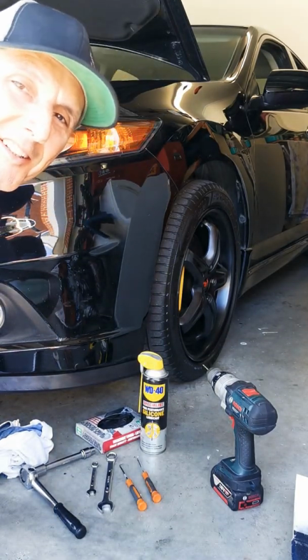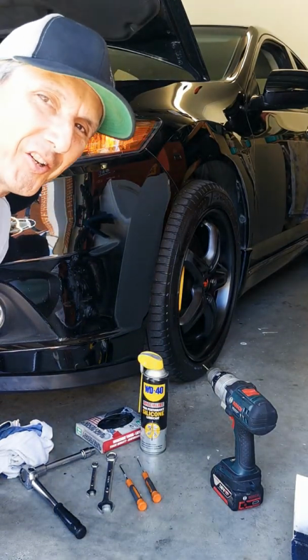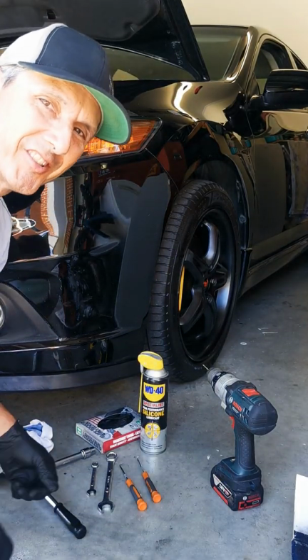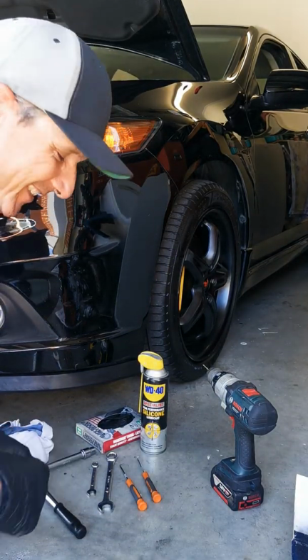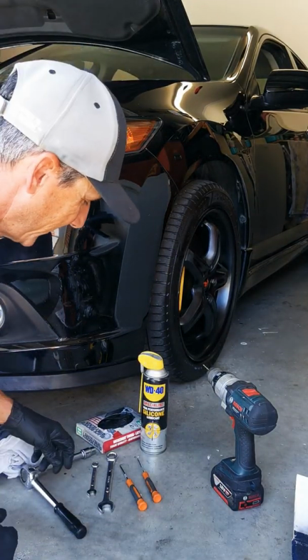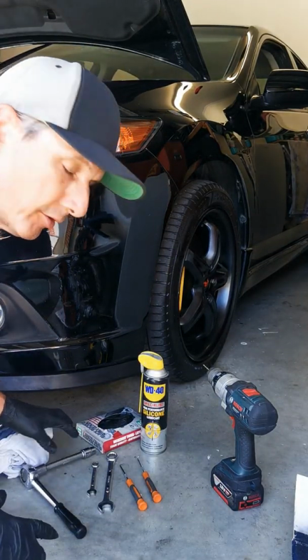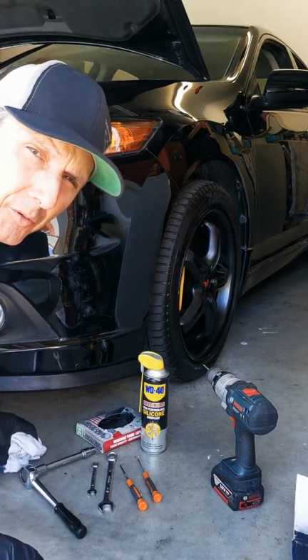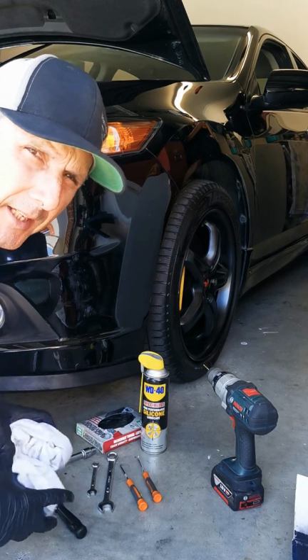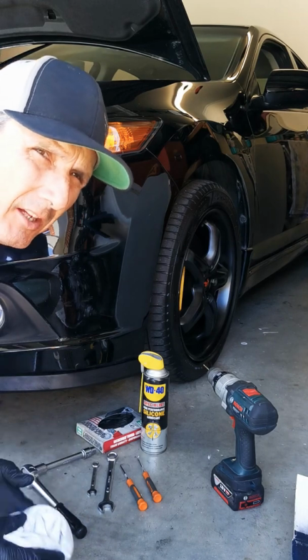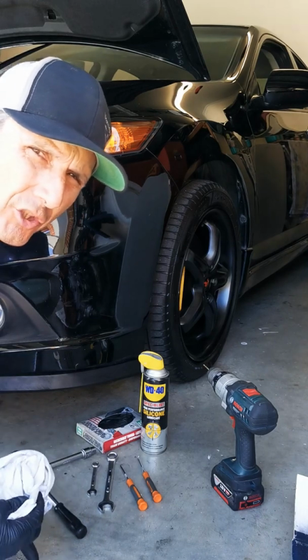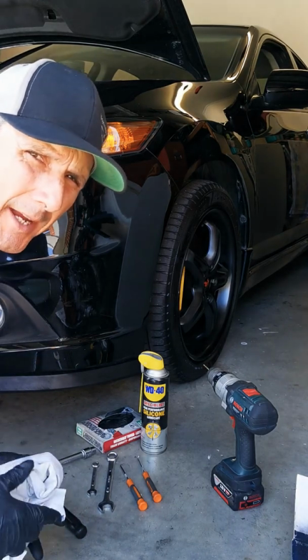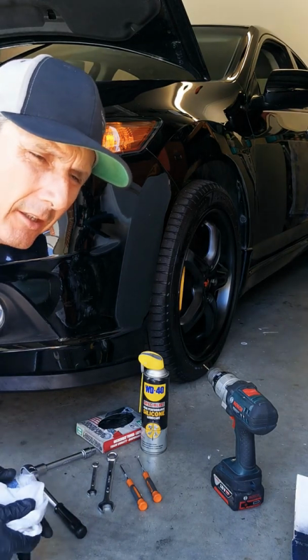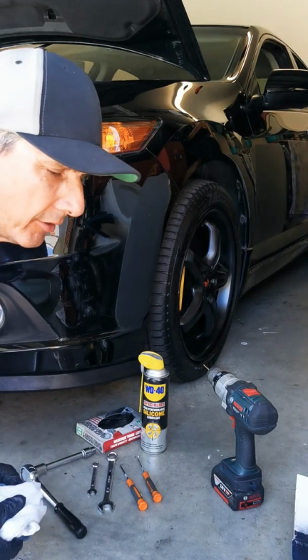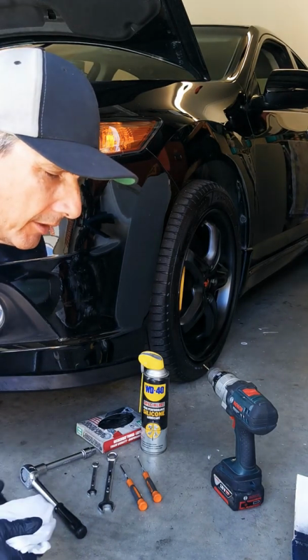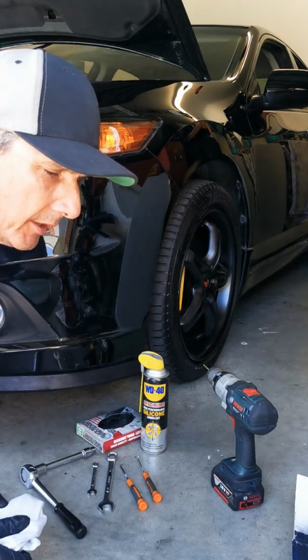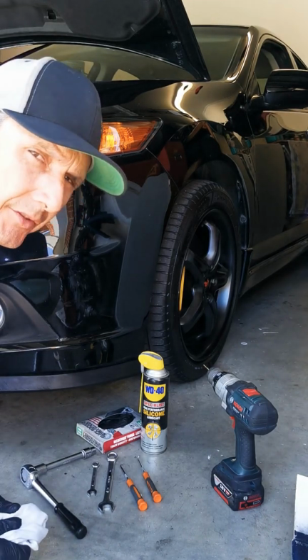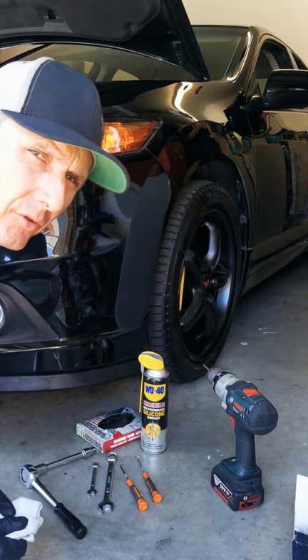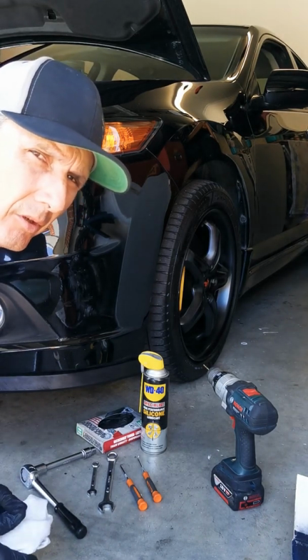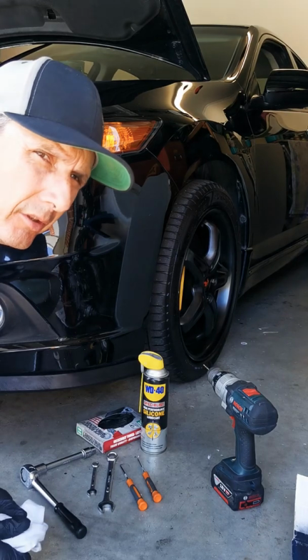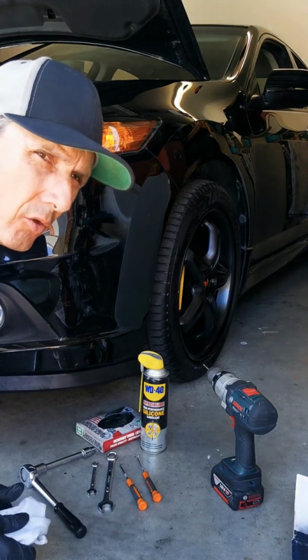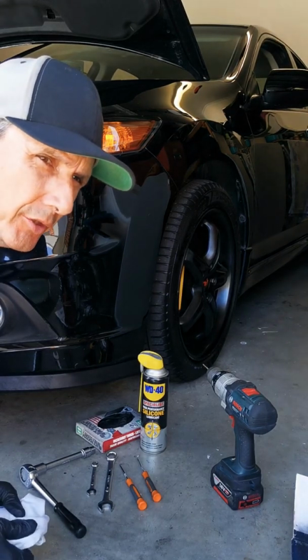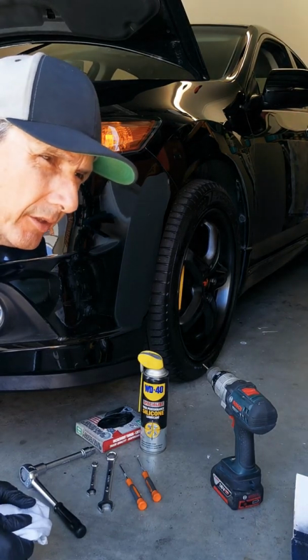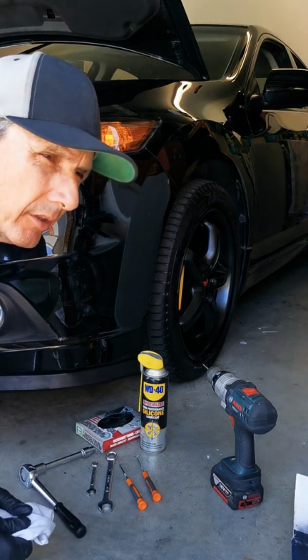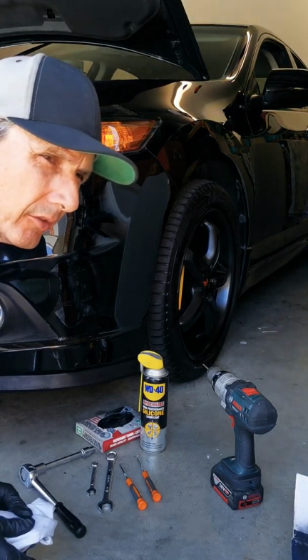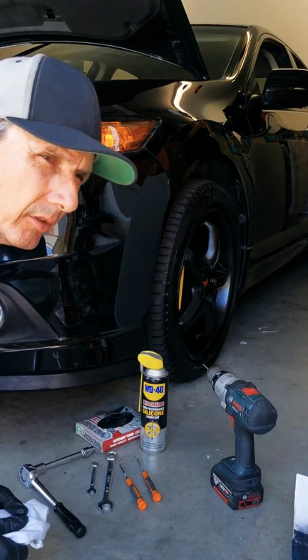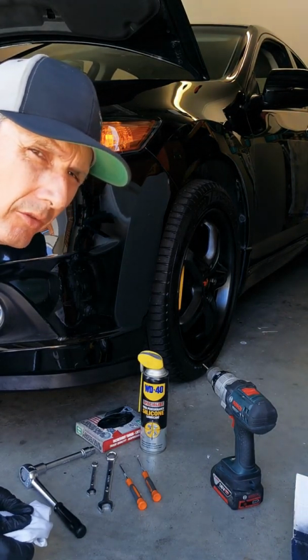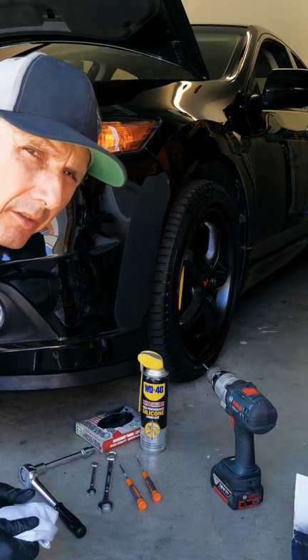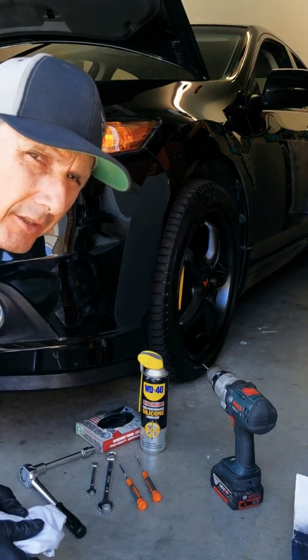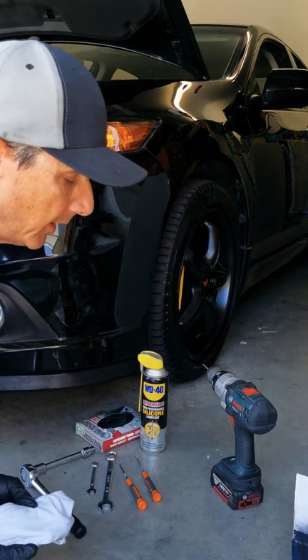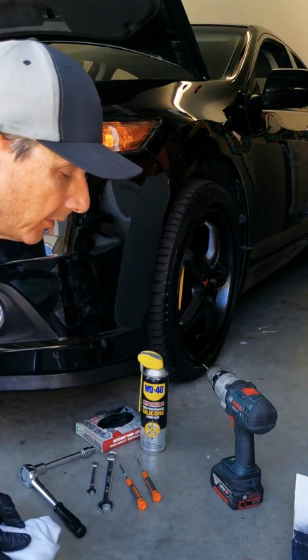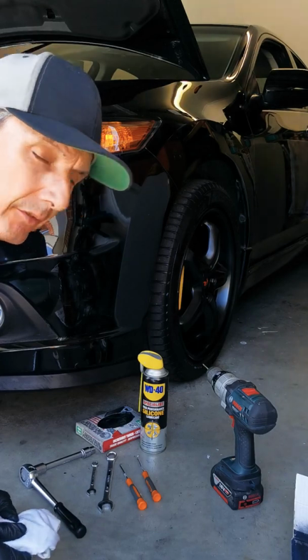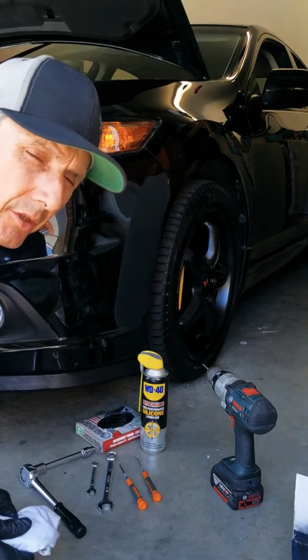Hi guys, I'm showing you a hack on a CU2 Honda Accord Euro, it's a 2009, so CU2.